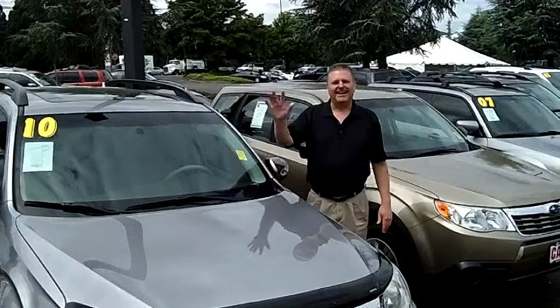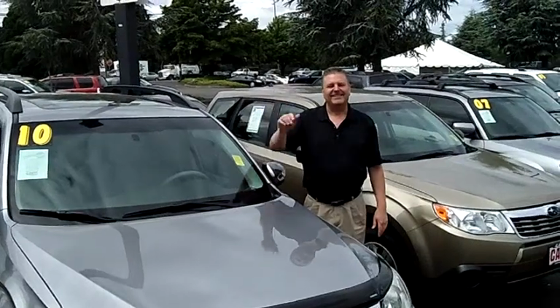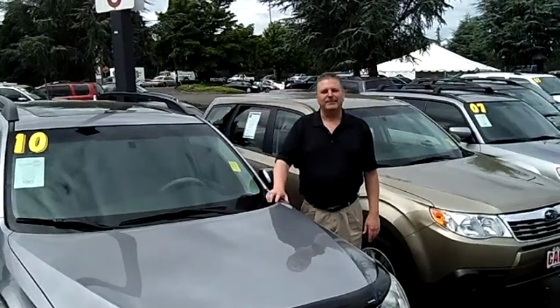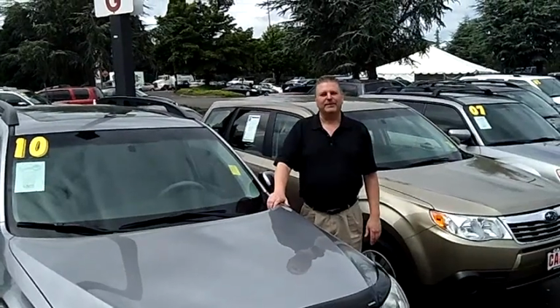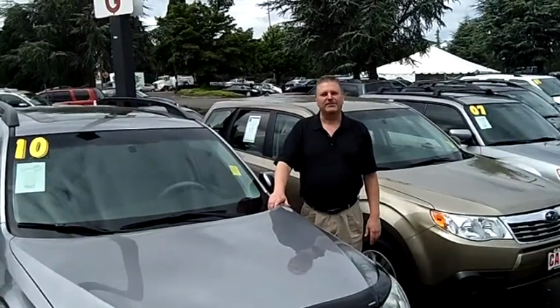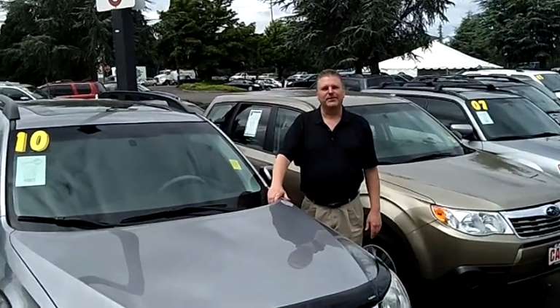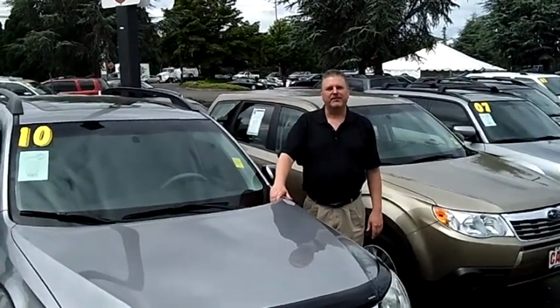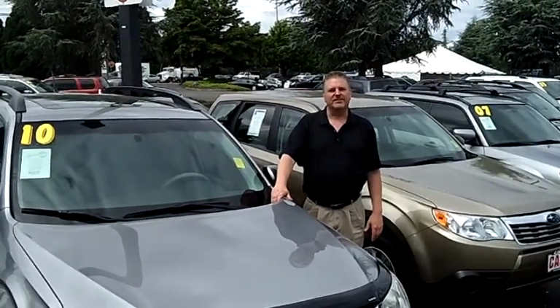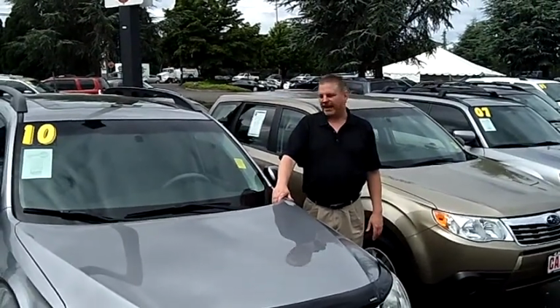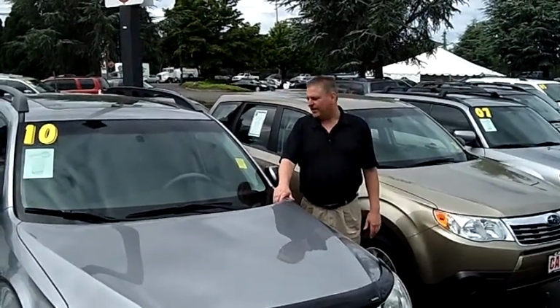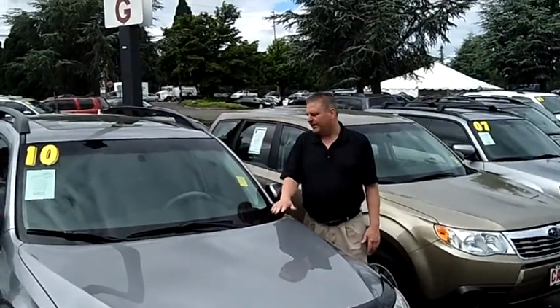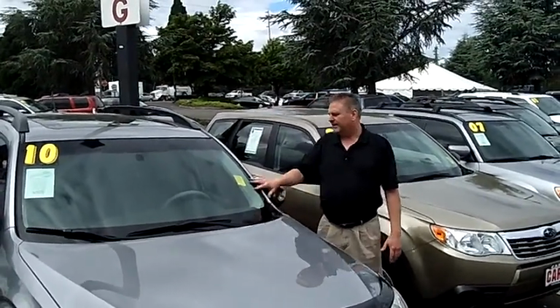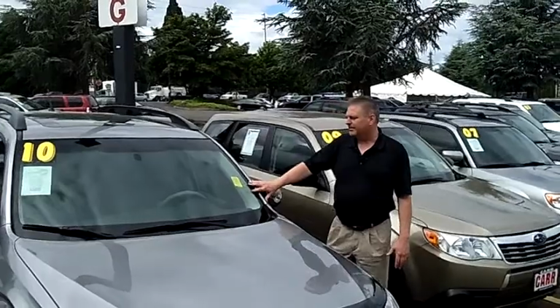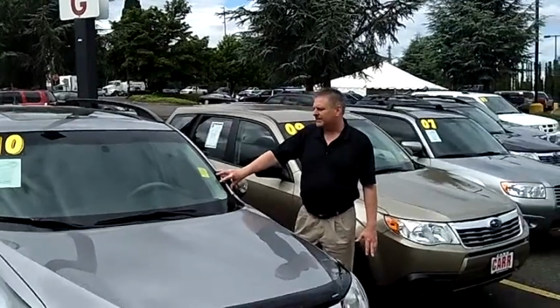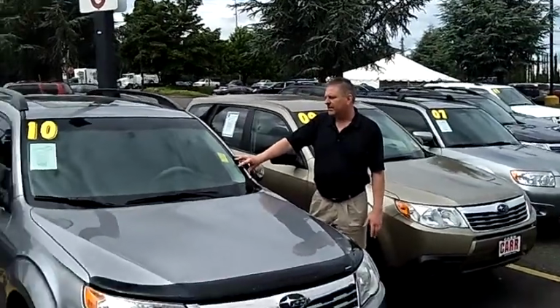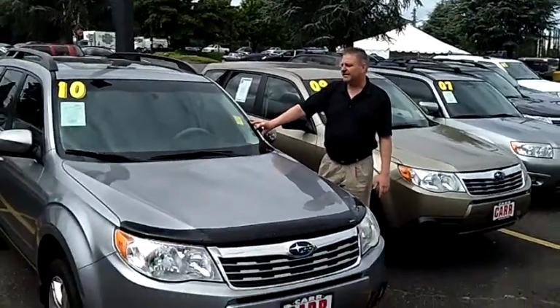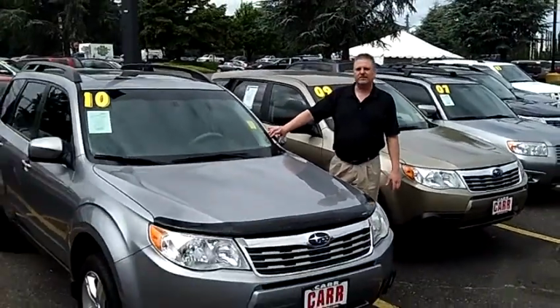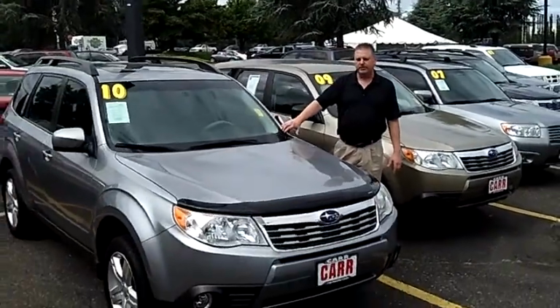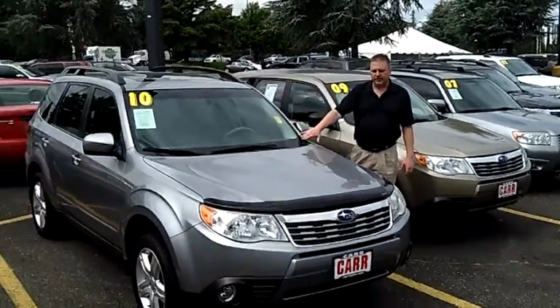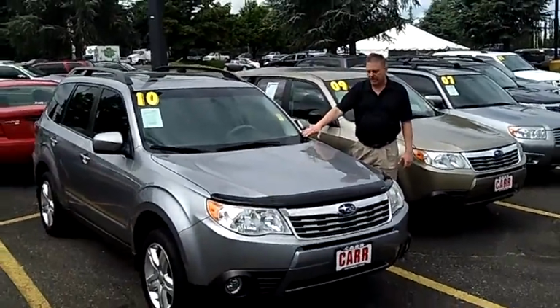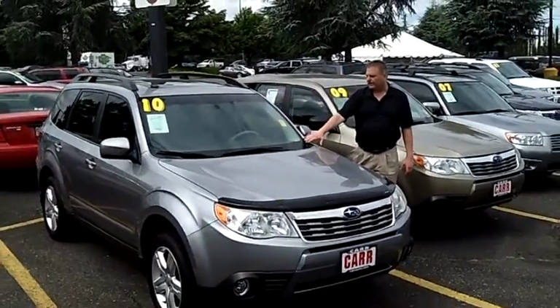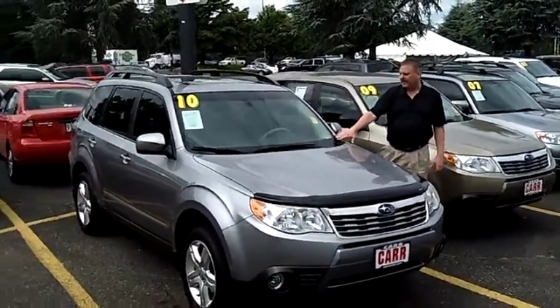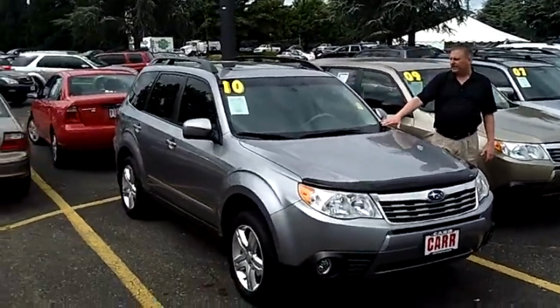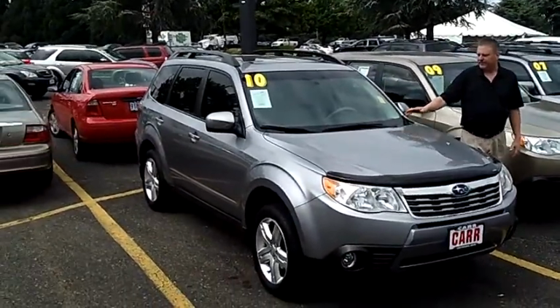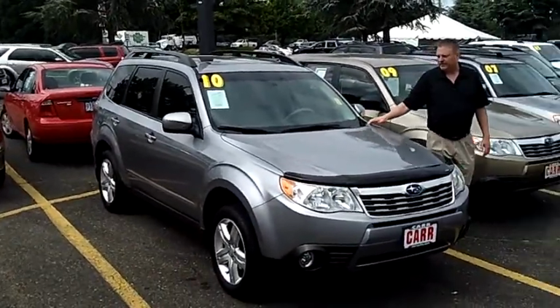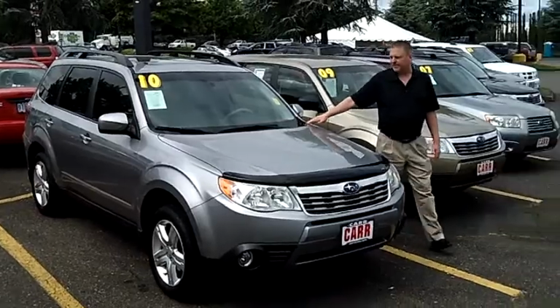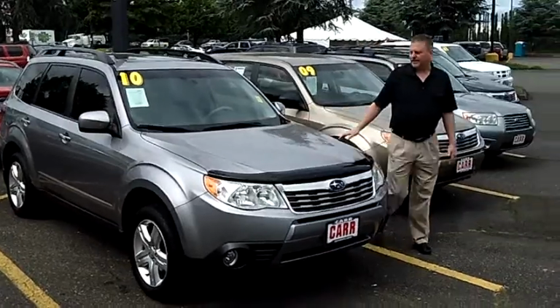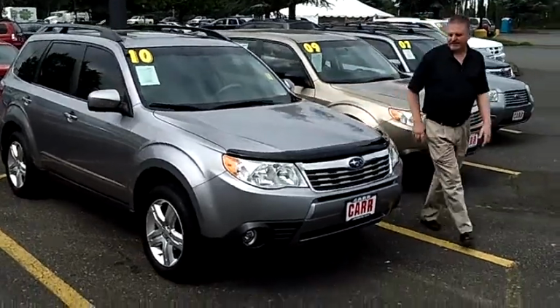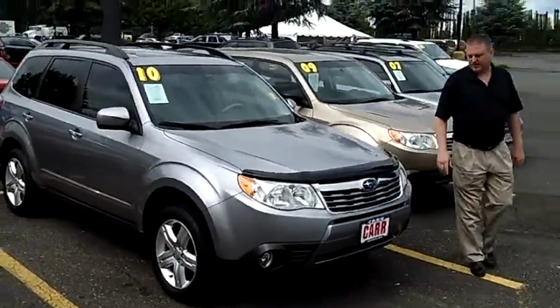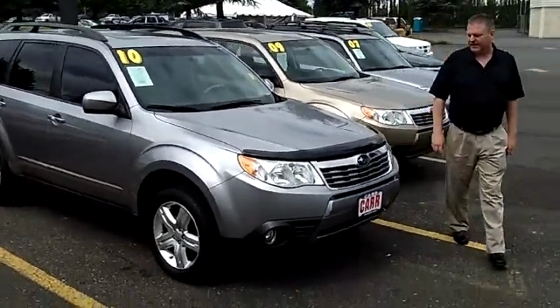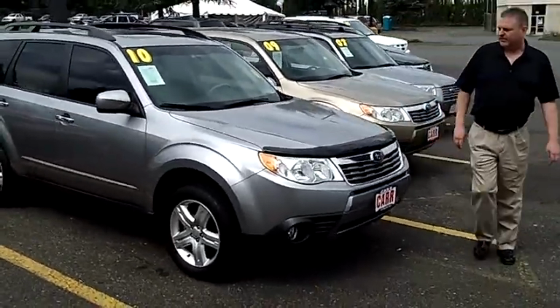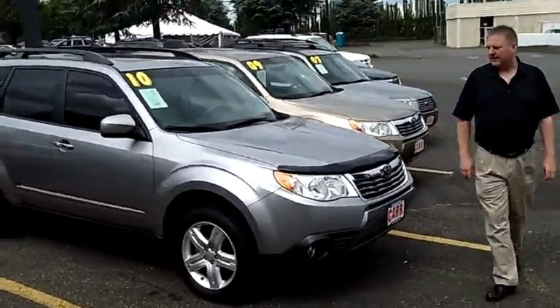Hi, this is Glenn, coming to you from Car Subaru in Beaverton, just off 10th Road. We put down a beauty — the 2010 Subaru Forester all-wheel drive. We'll look at the features and get you around. It's a great one to see.